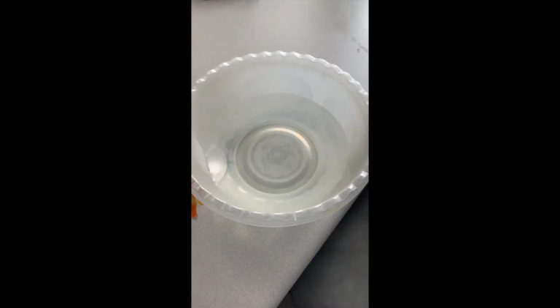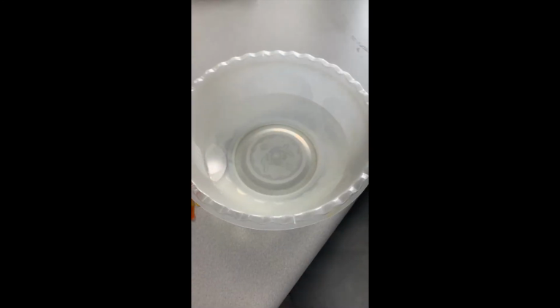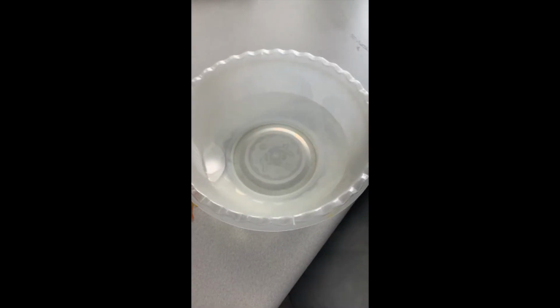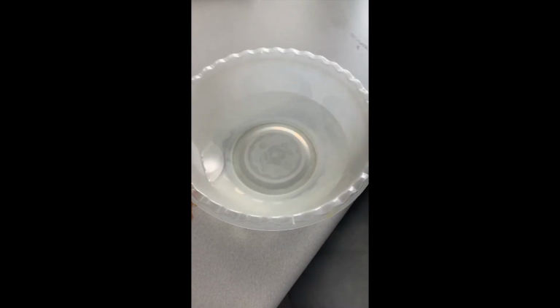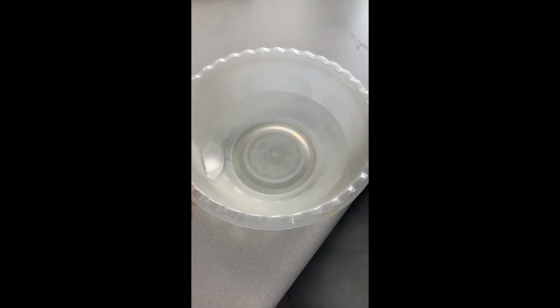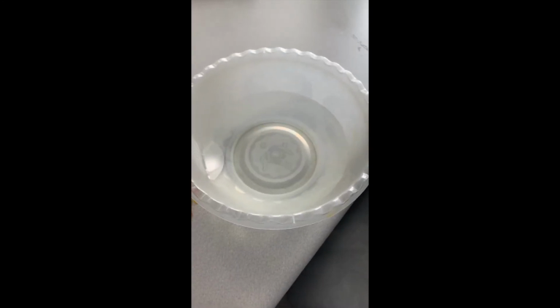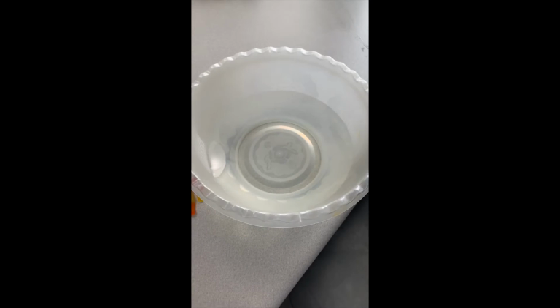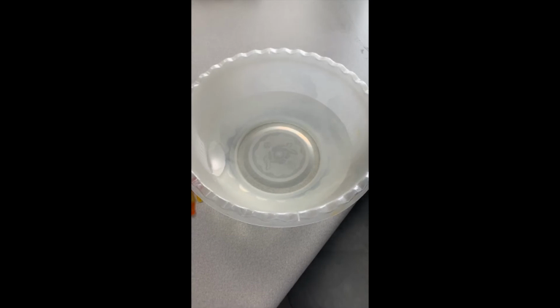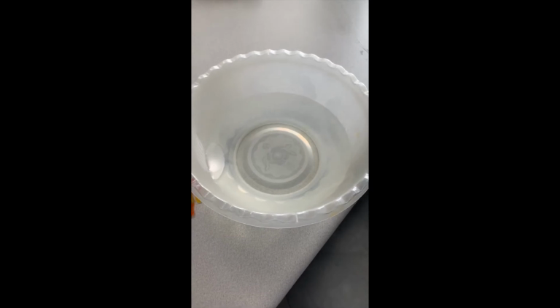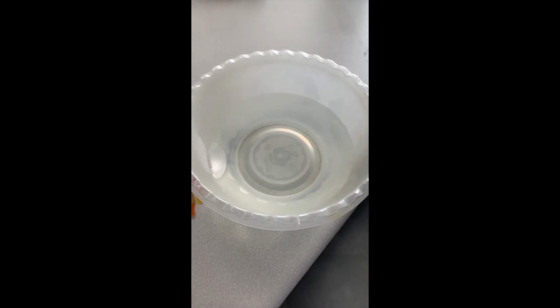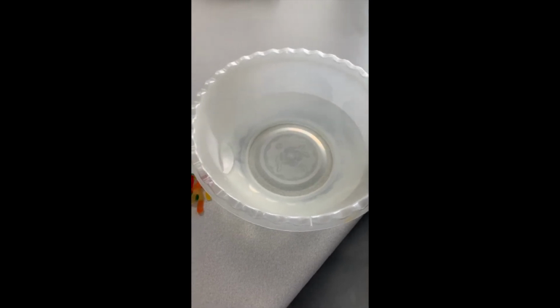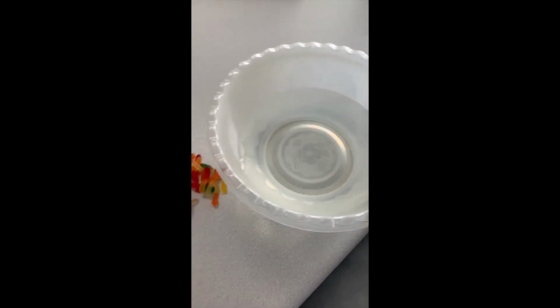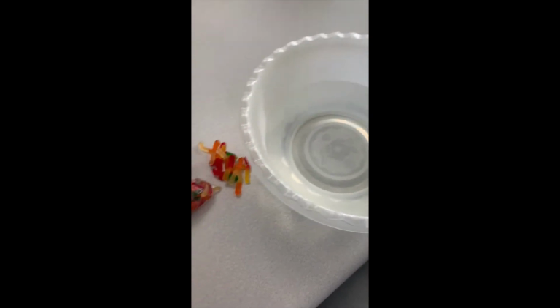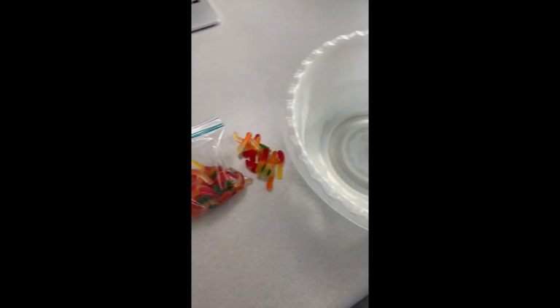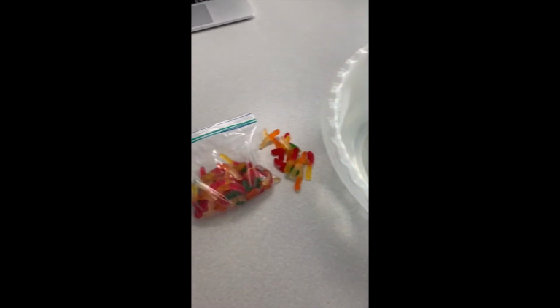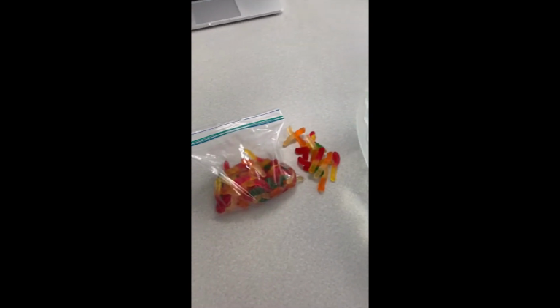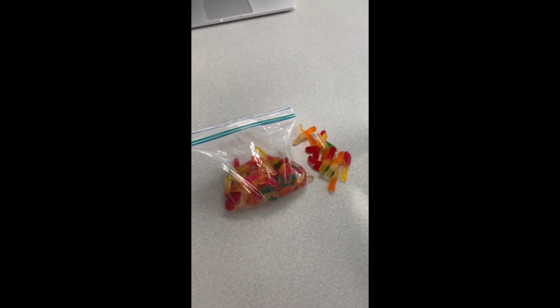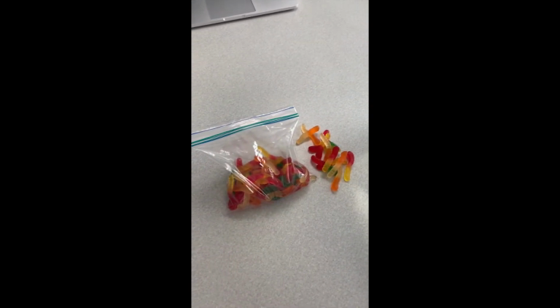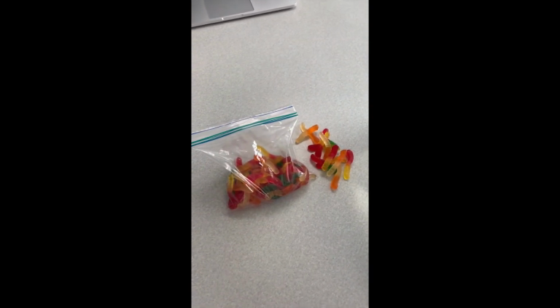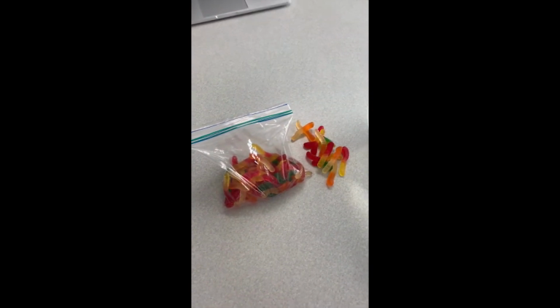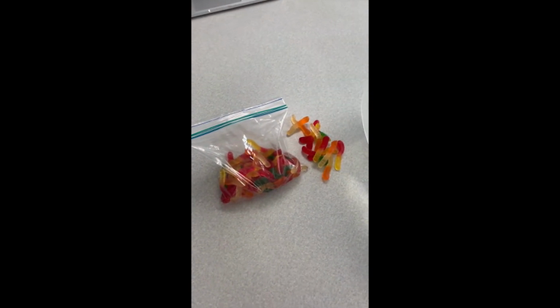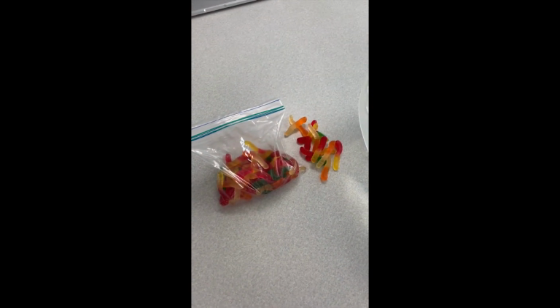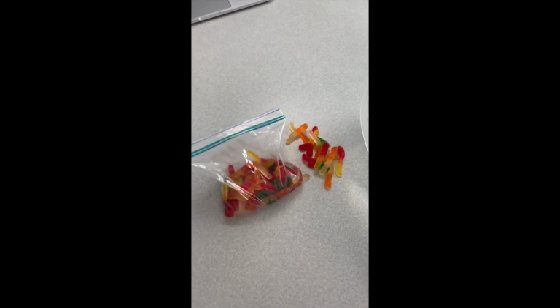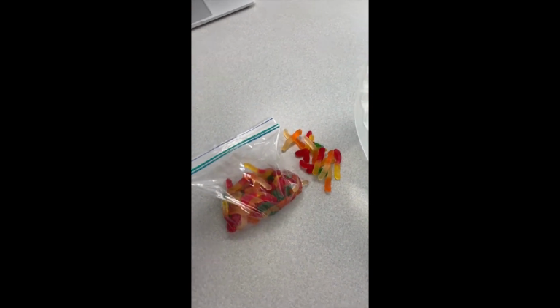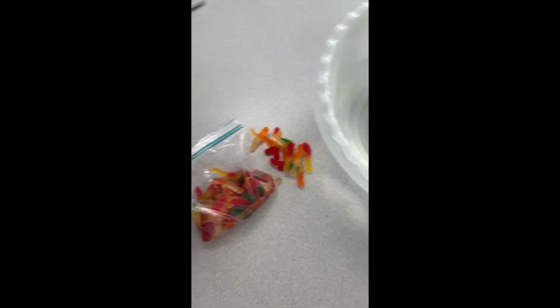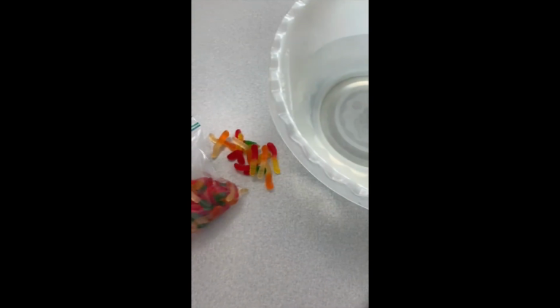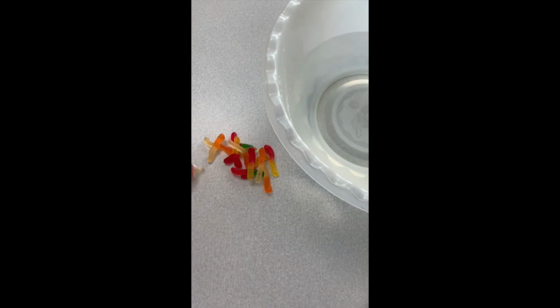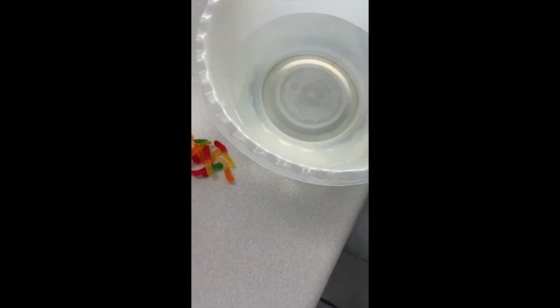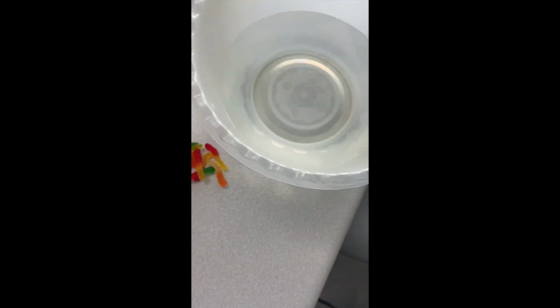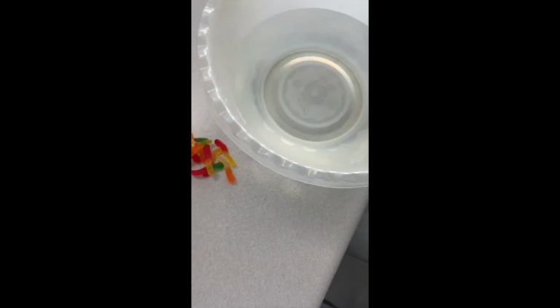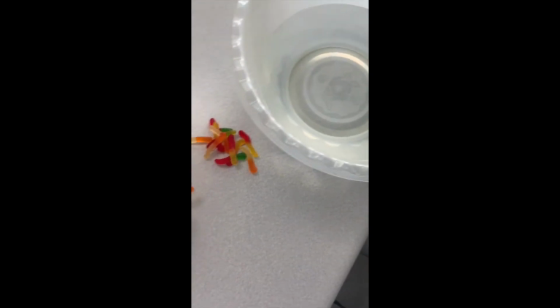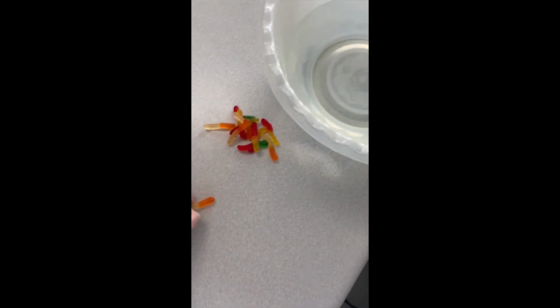All you're going to need is a bowl filled up with water and then some gummy worms. I laid out all the gummy worms I'm going to put in the bowl. Let's count them together to see how many I have.